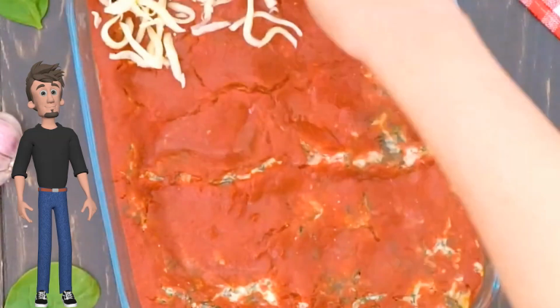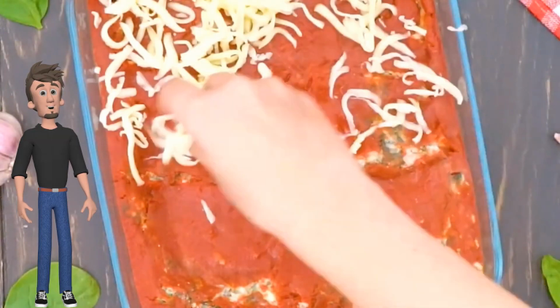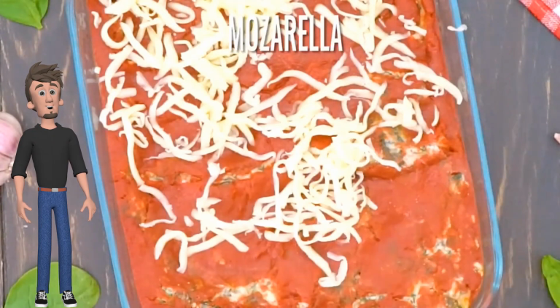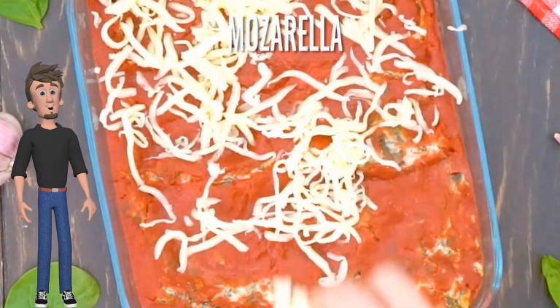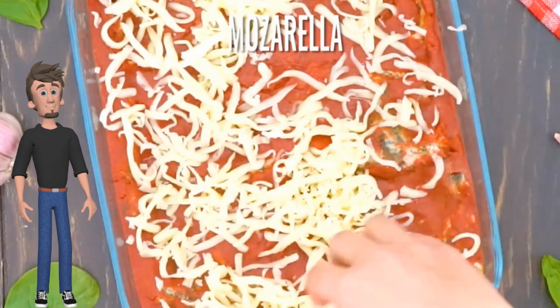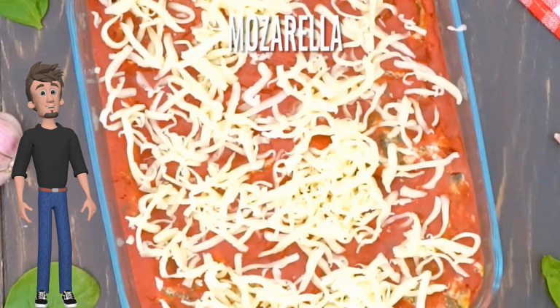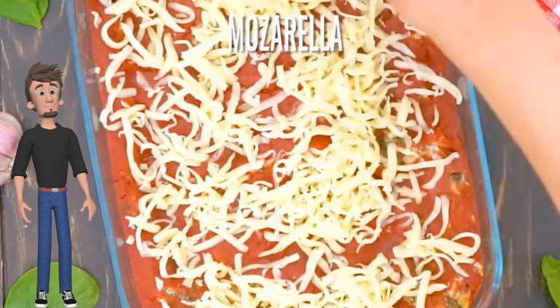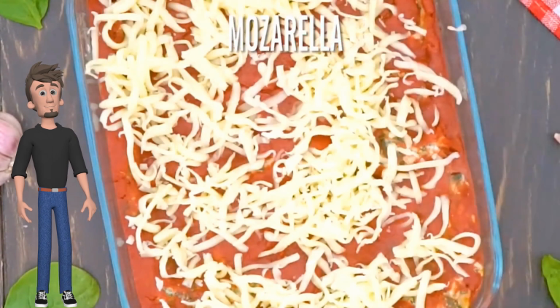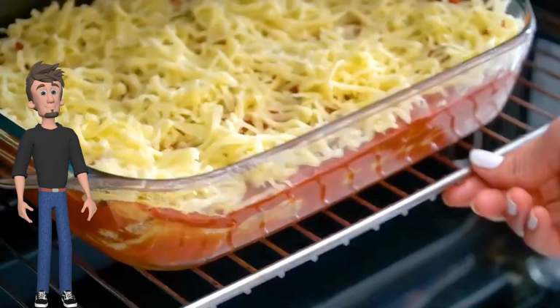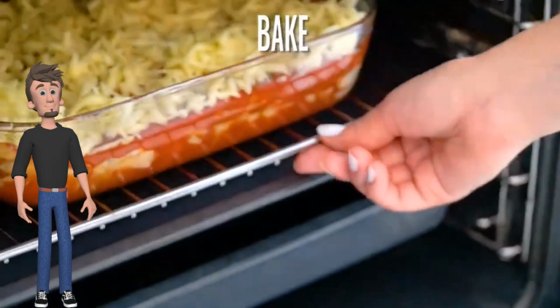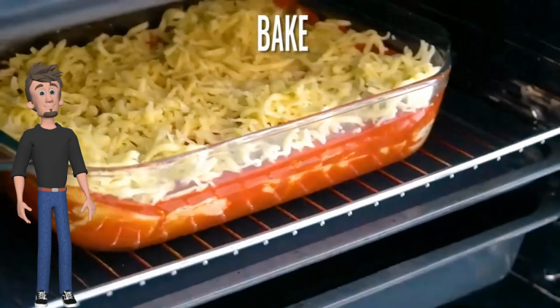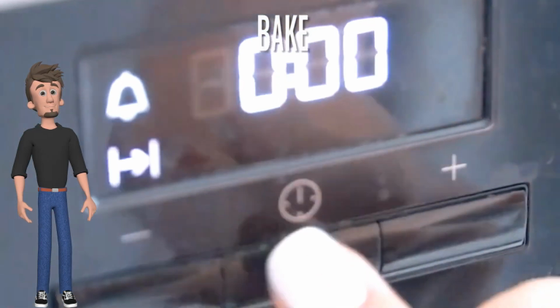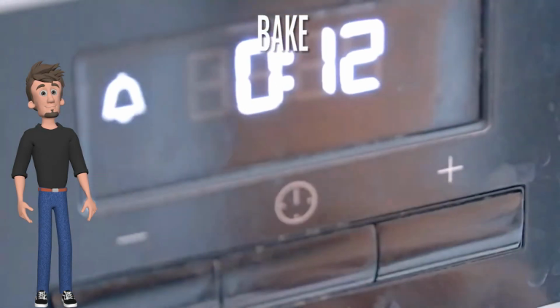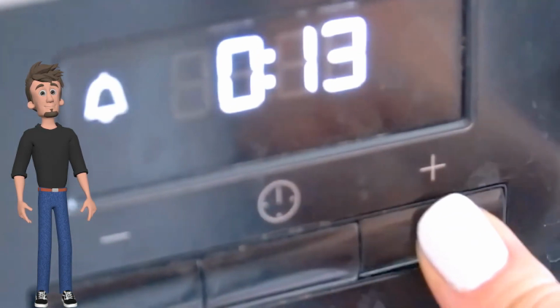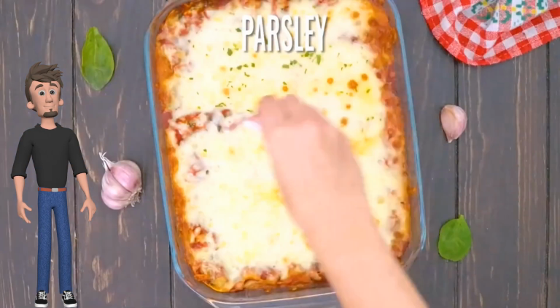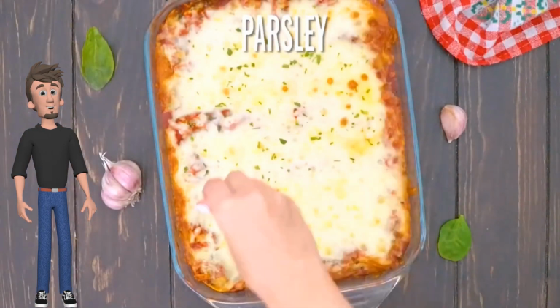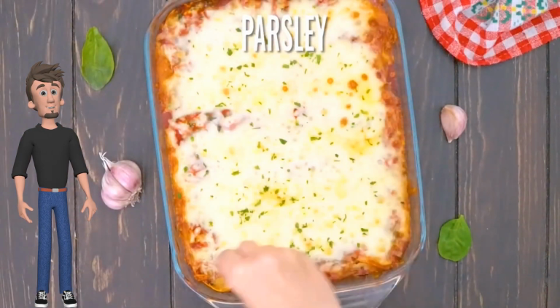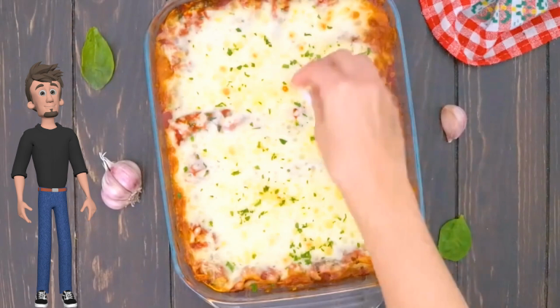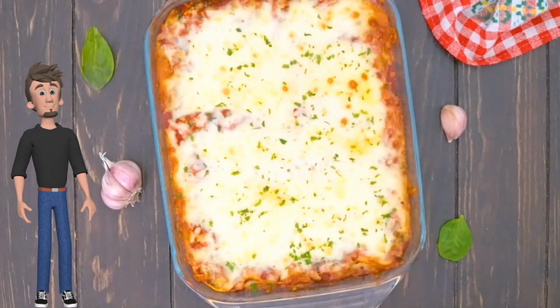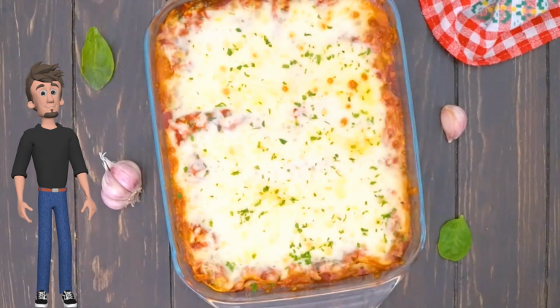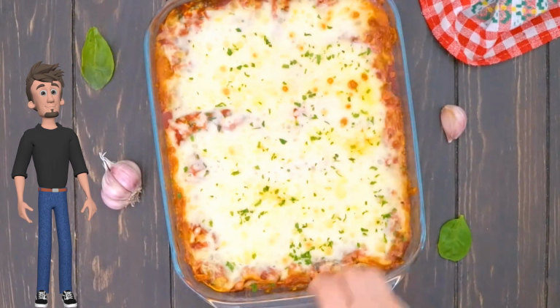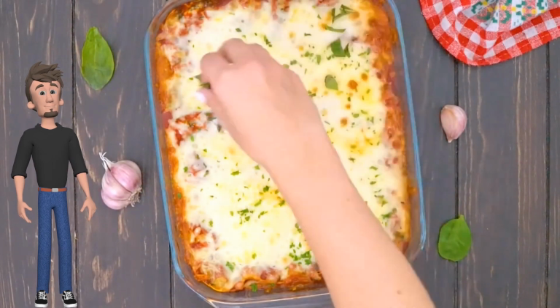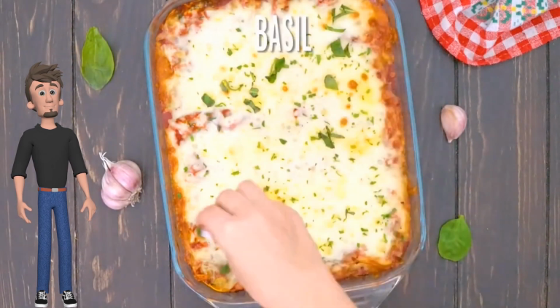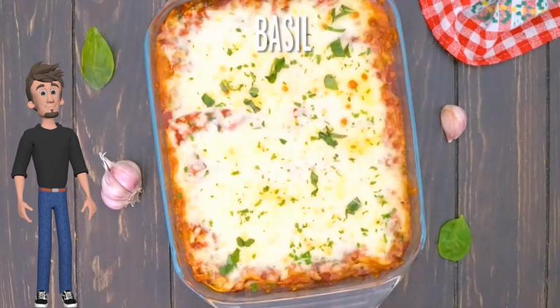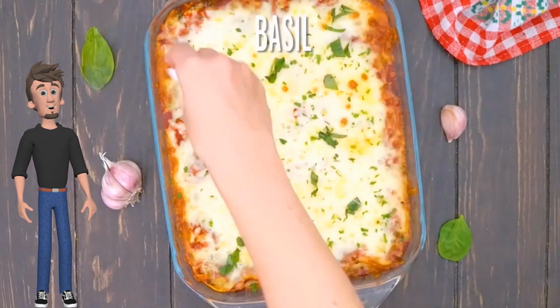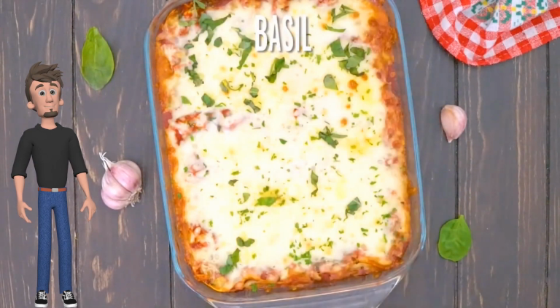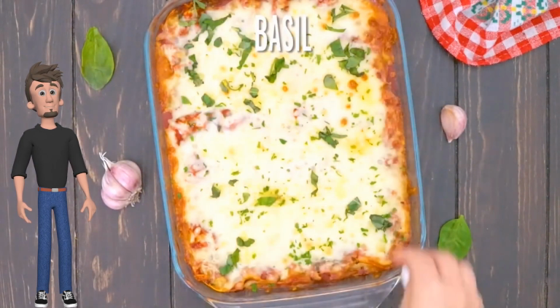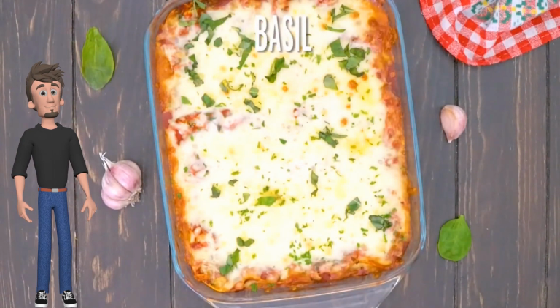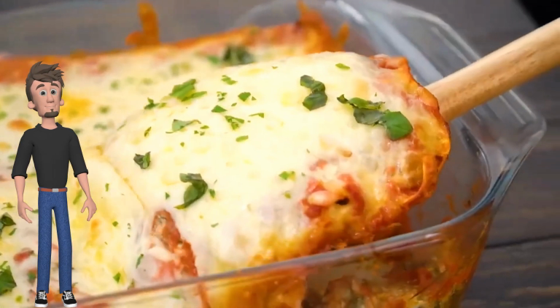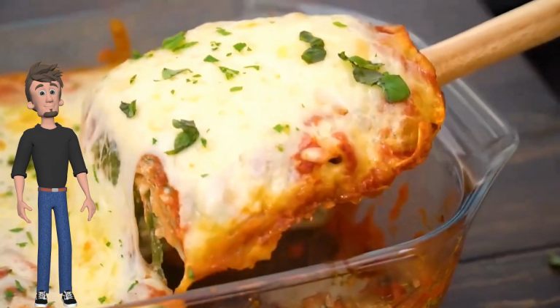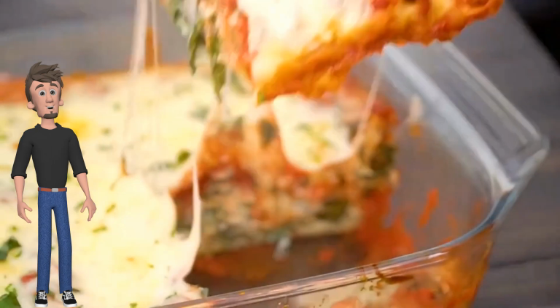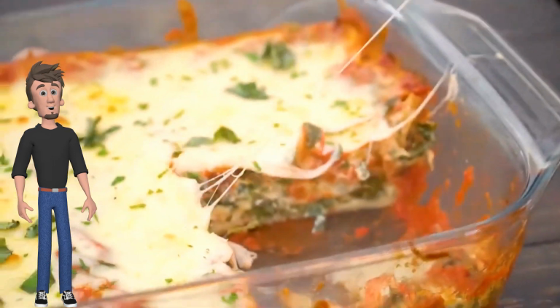Add mozzarella and bake until the cheese melts. Add parsley, add basil. Ready to serve?